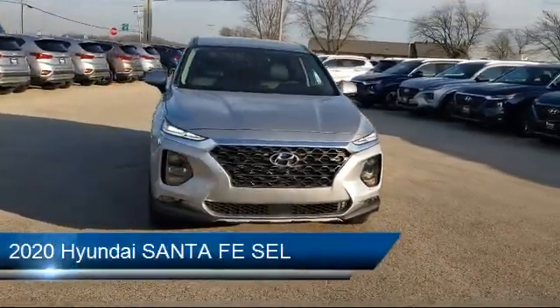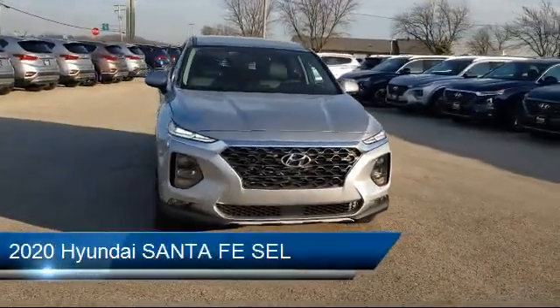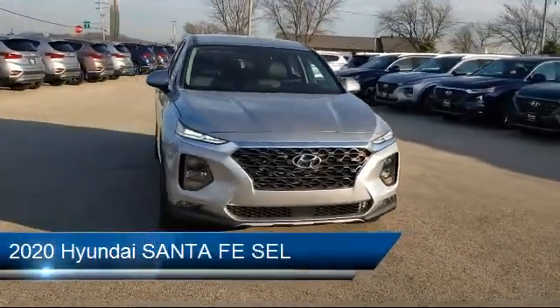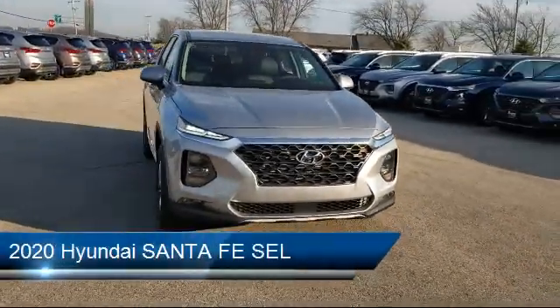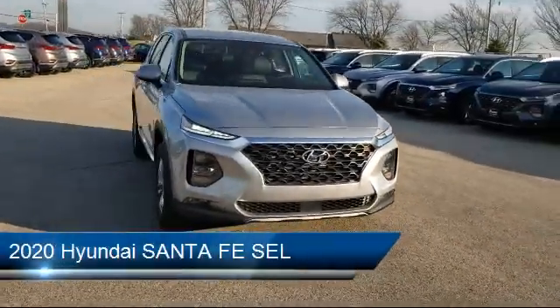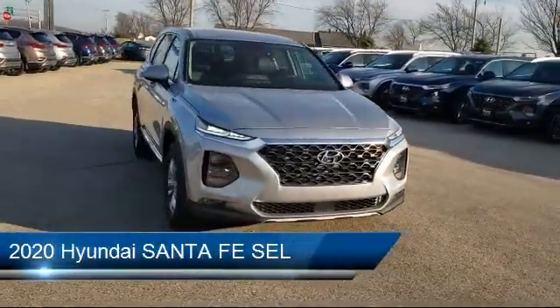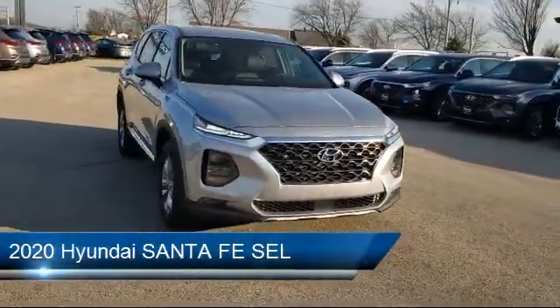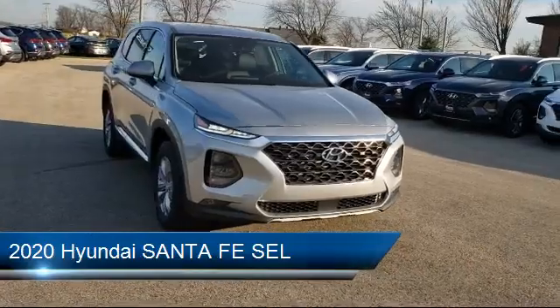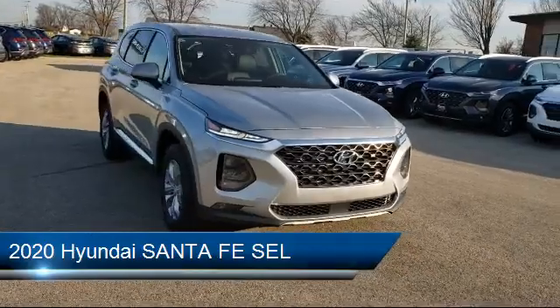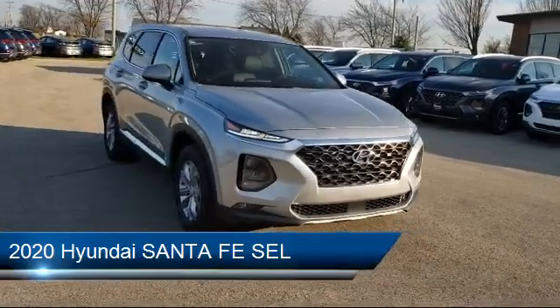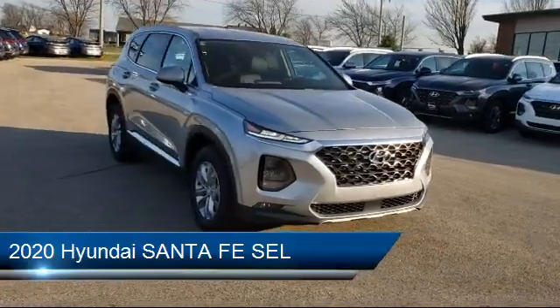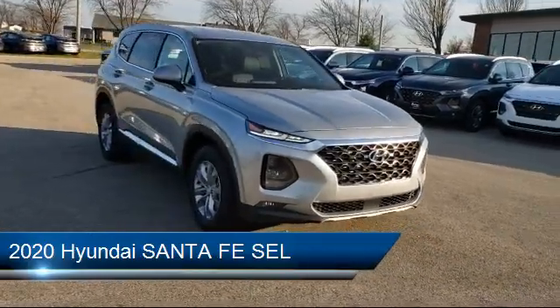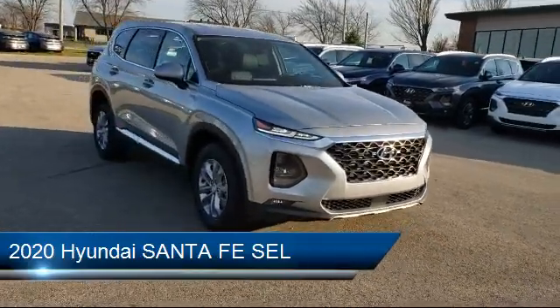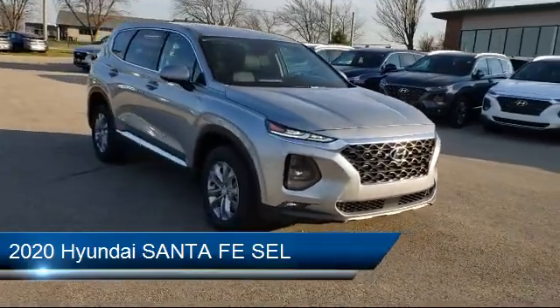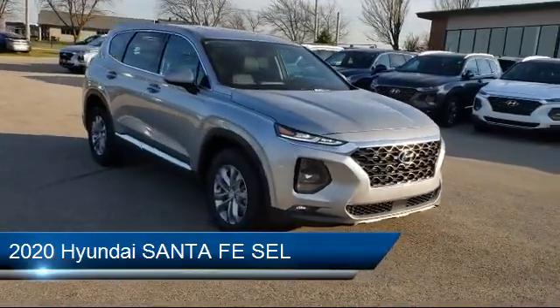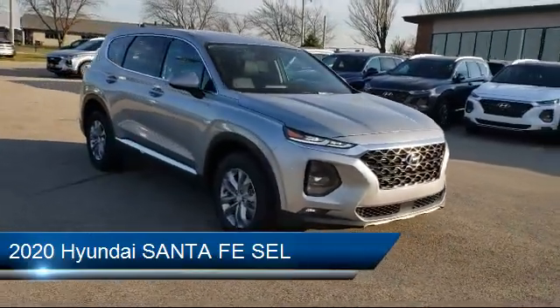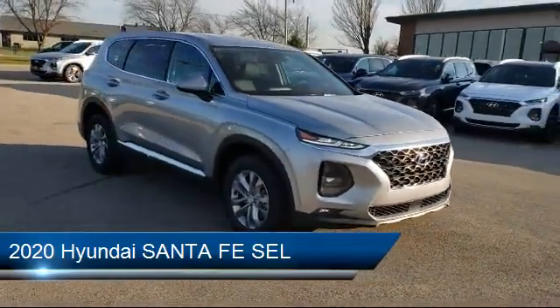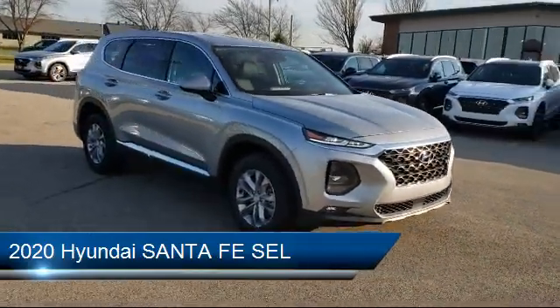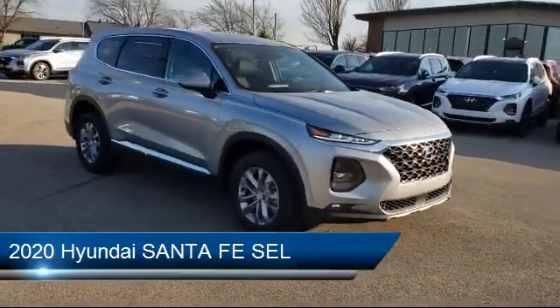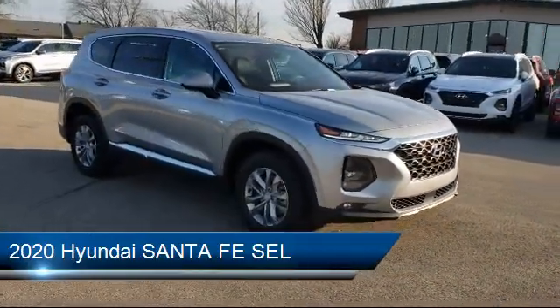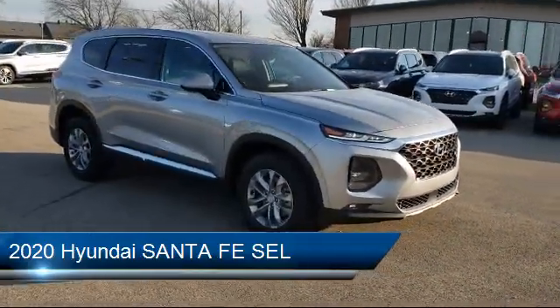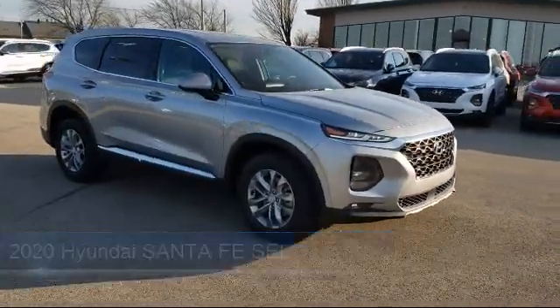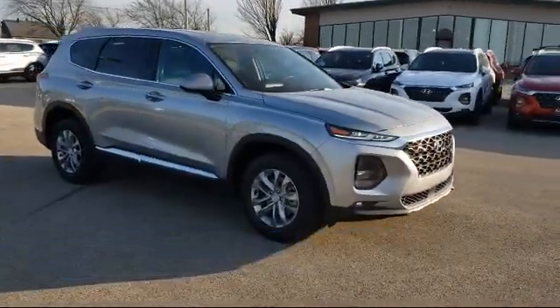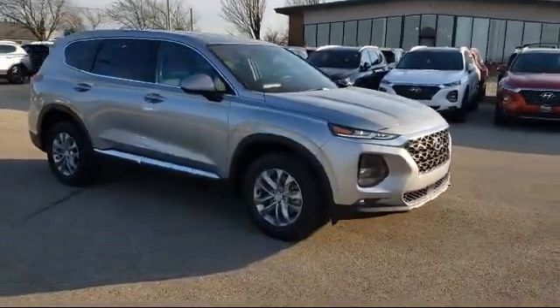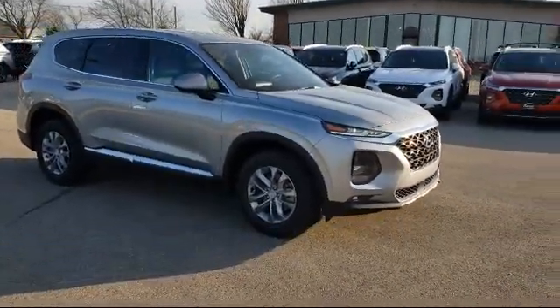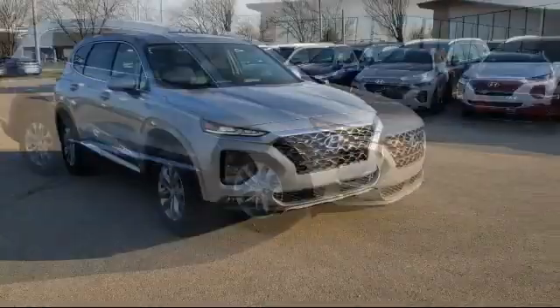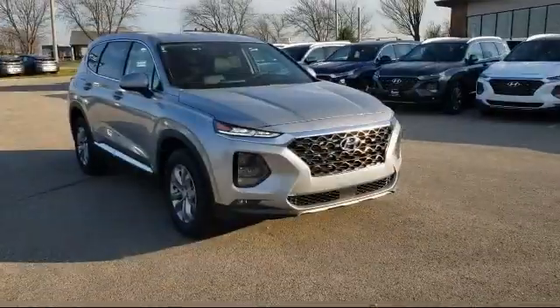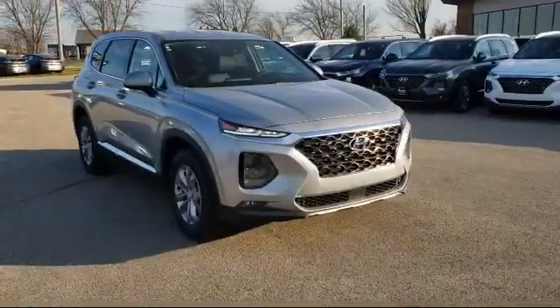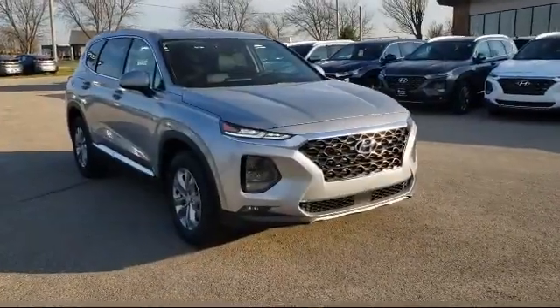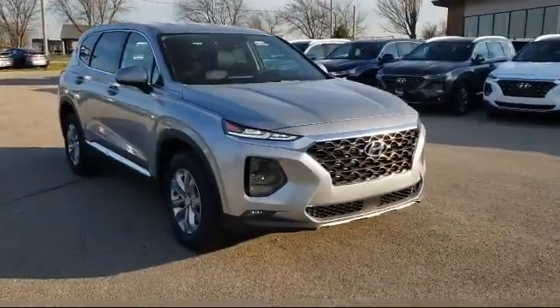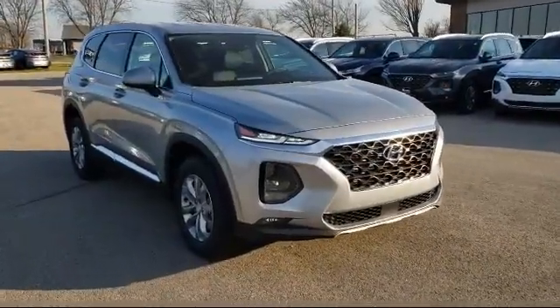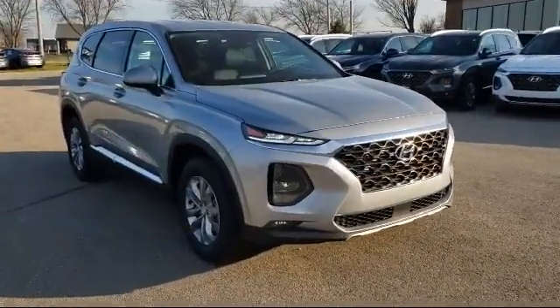This vehicle comes equipped with power outside mirrors, heated front seats, blind spot monitor, lane keep assist, and a remote start system.